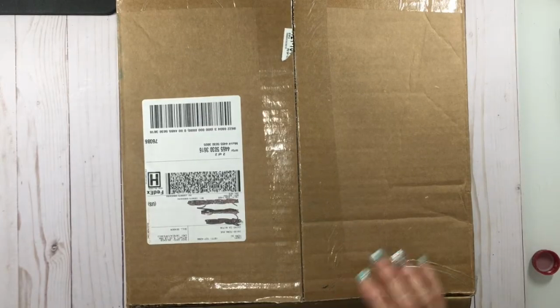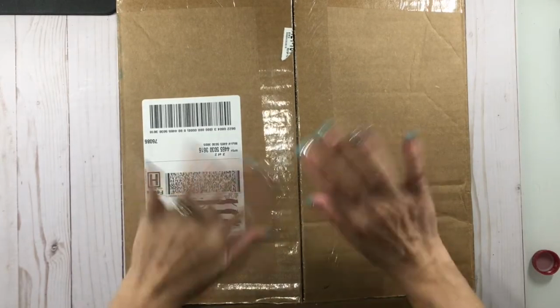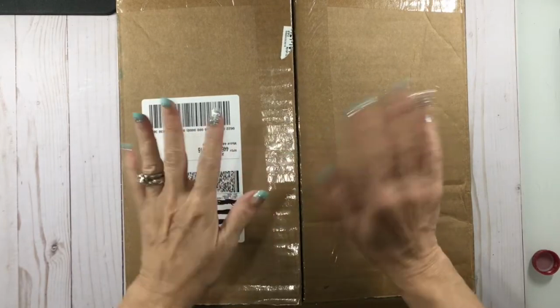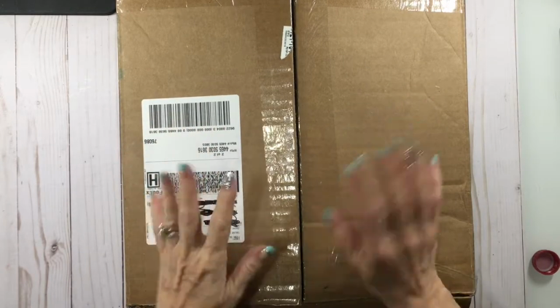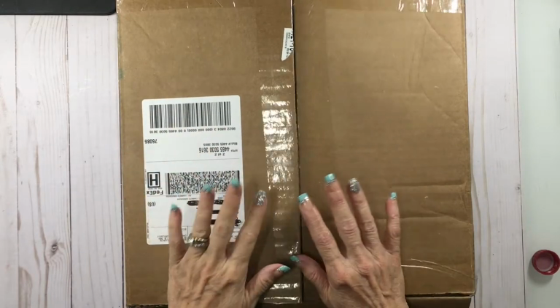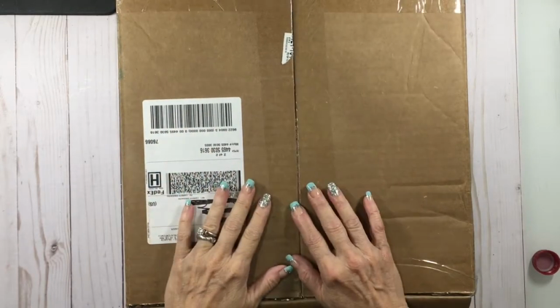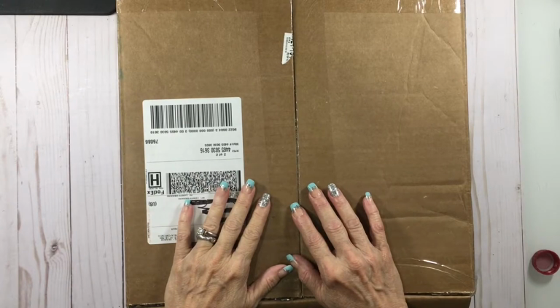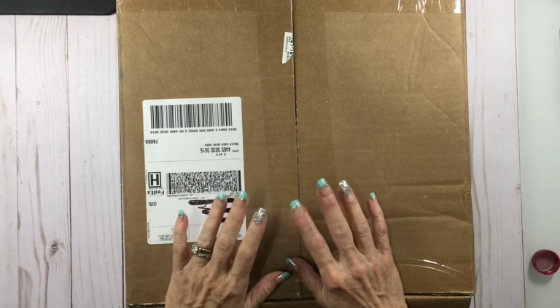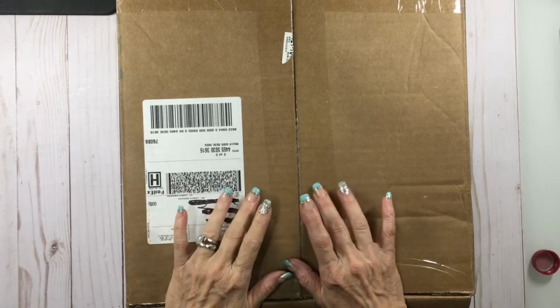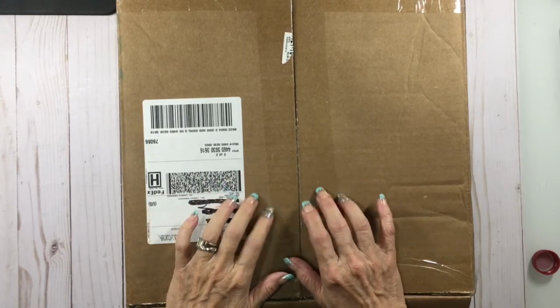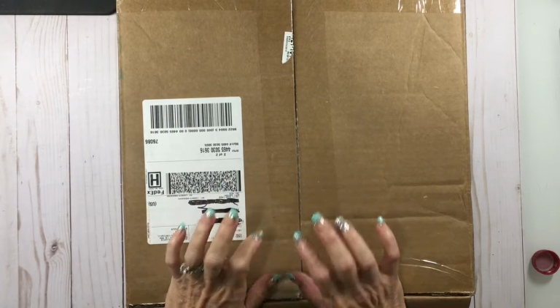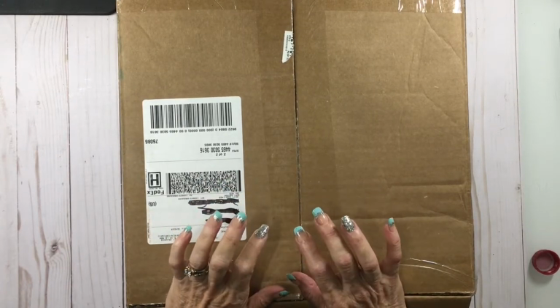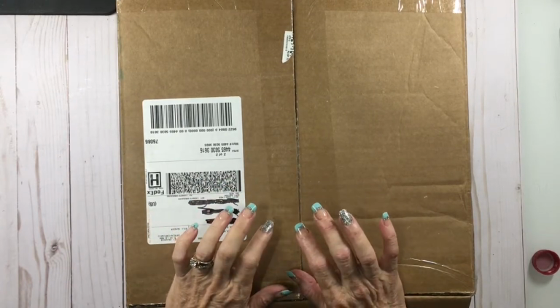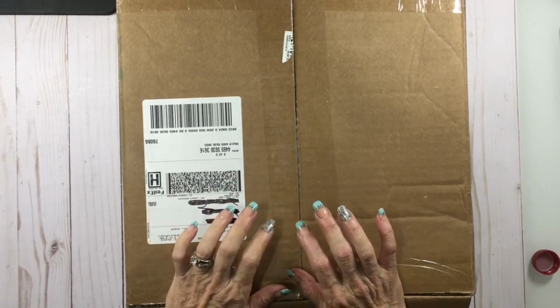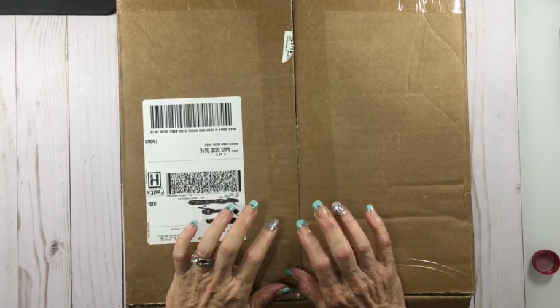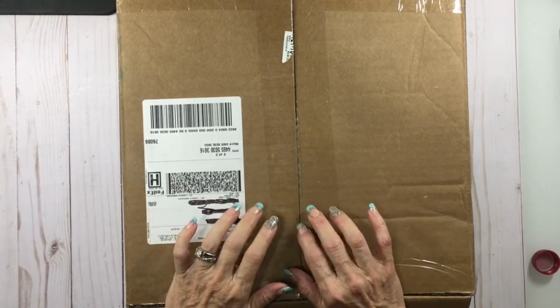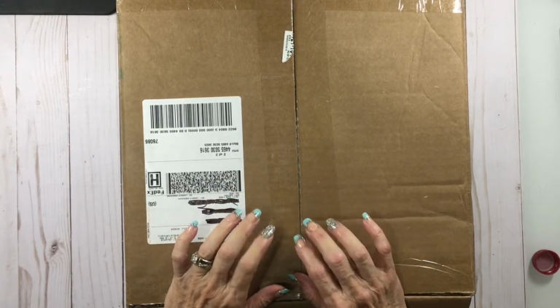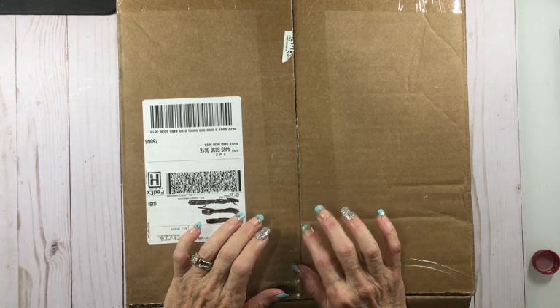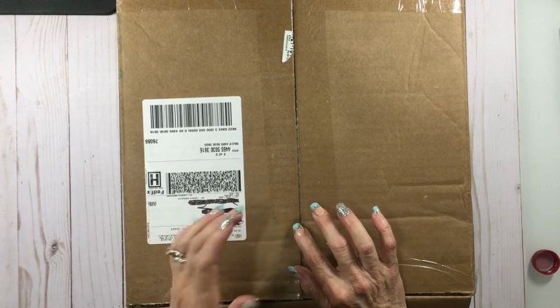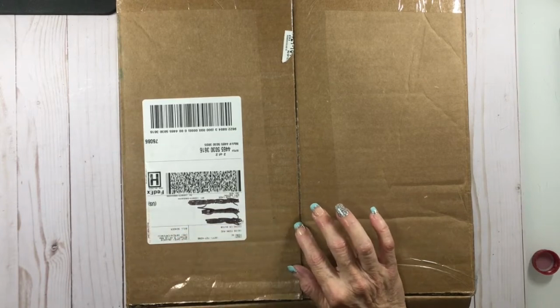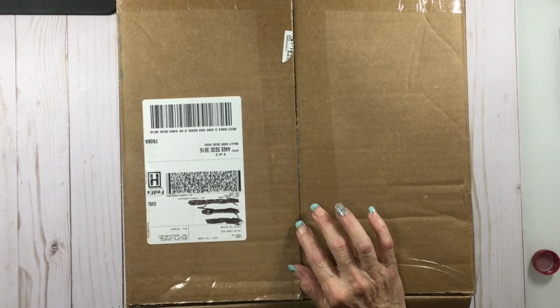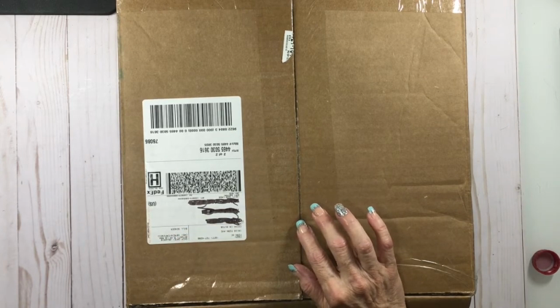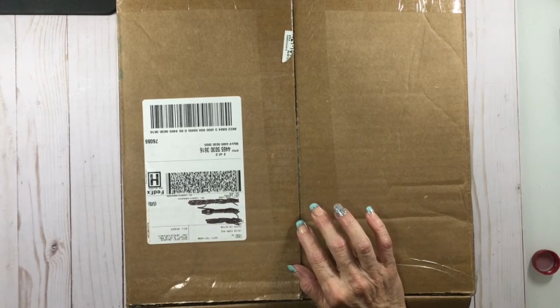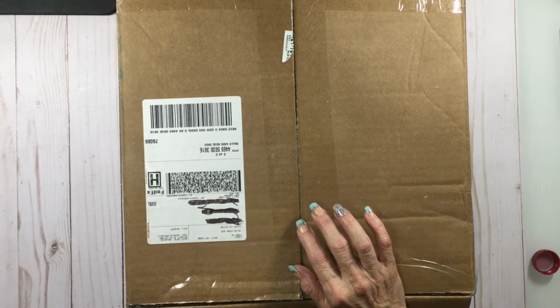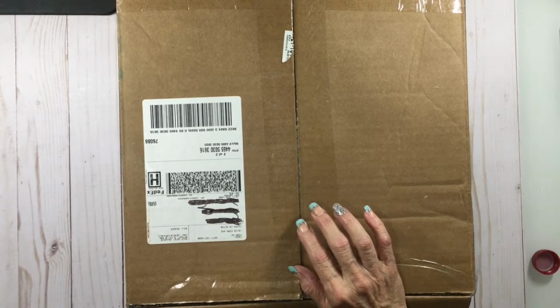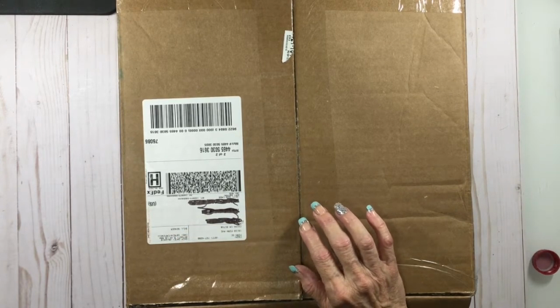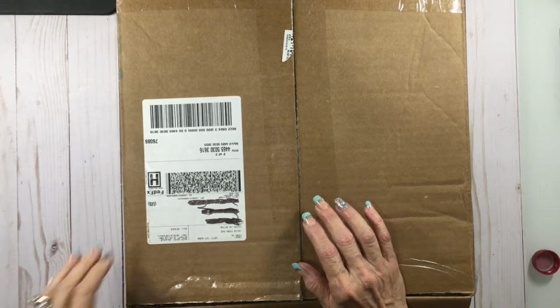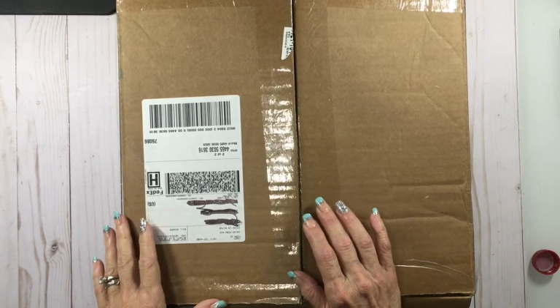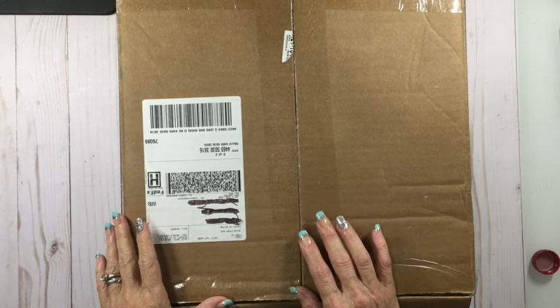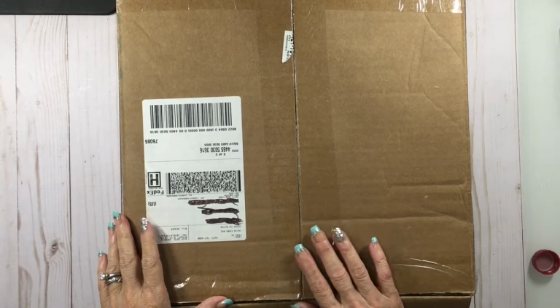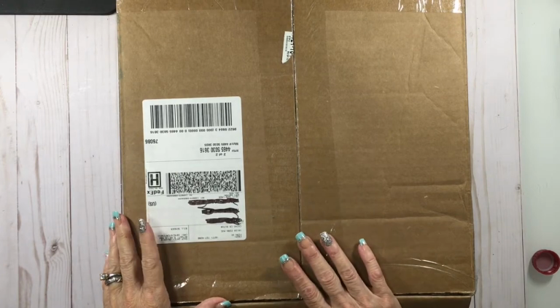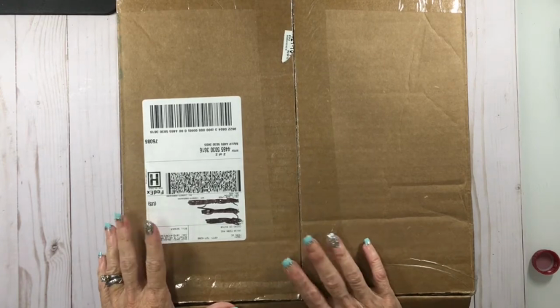Hey, it's Terry with the Covered Chipboard and I'm here with an unboxing video of some Cricut items that I just got. They've had some really new additions that I'm really excited to try out and see how they work.